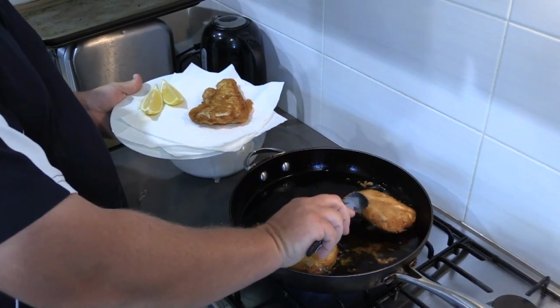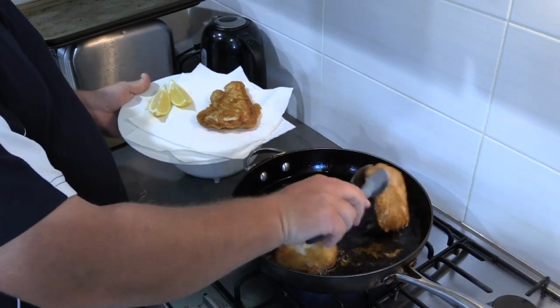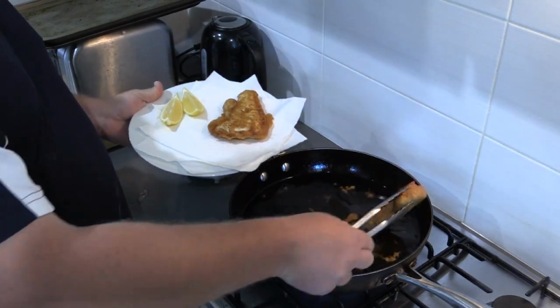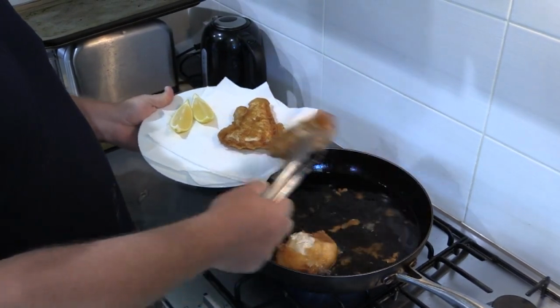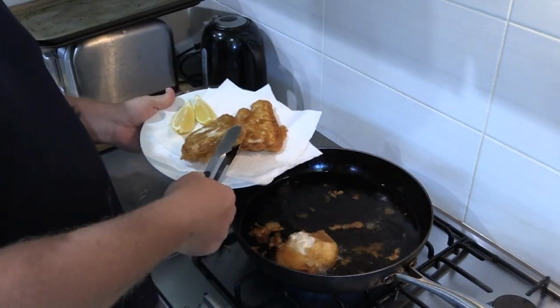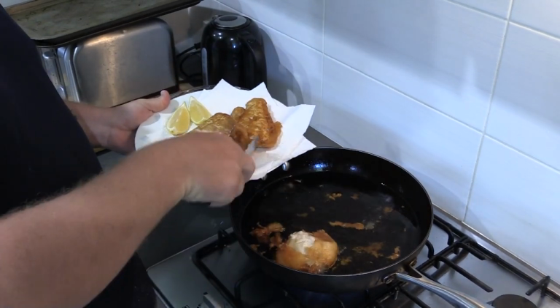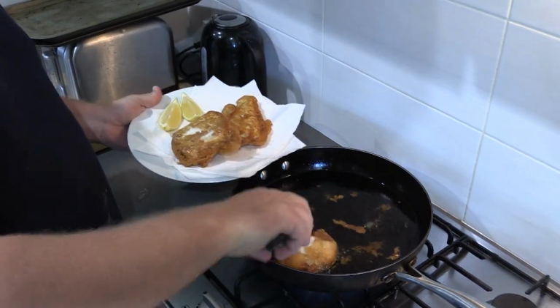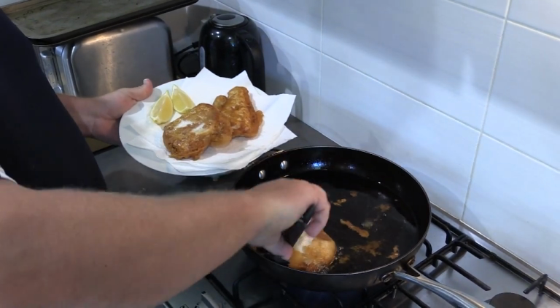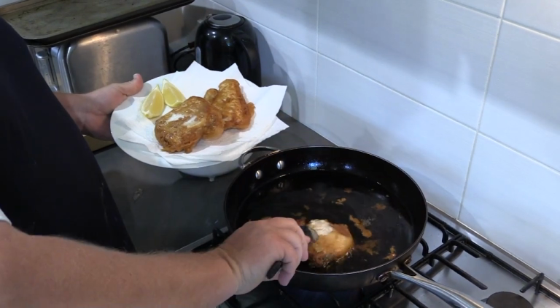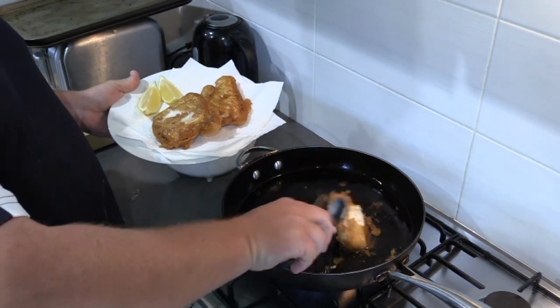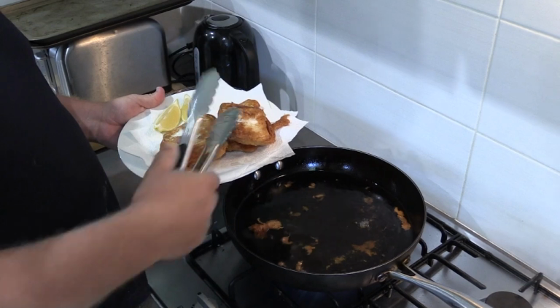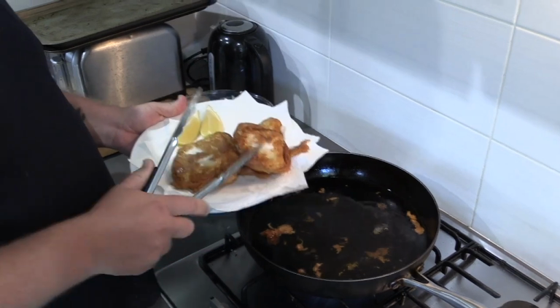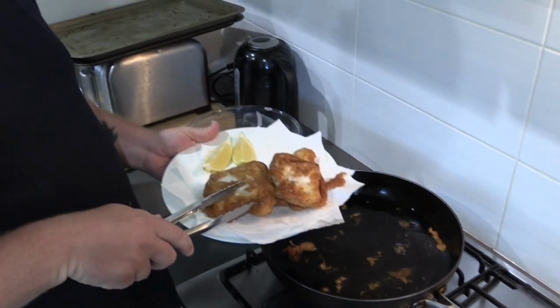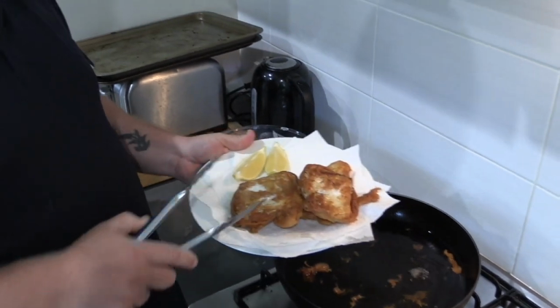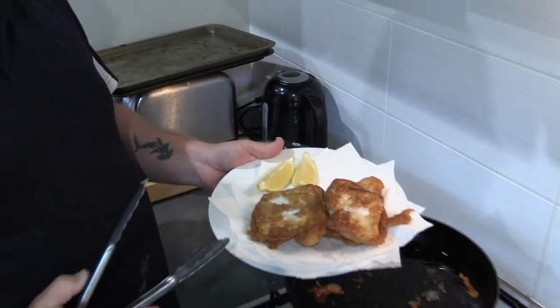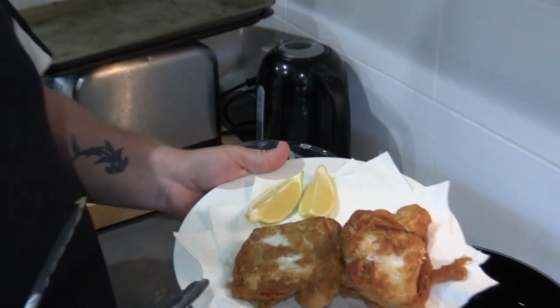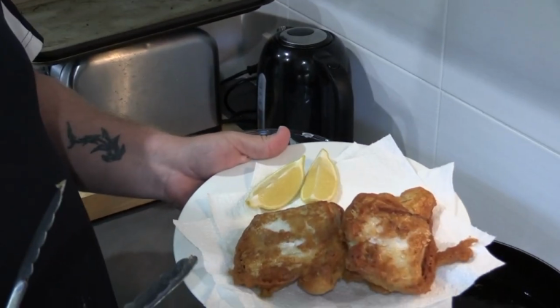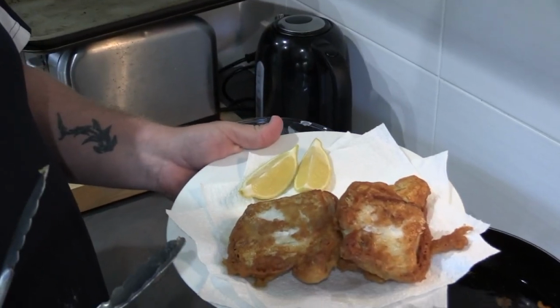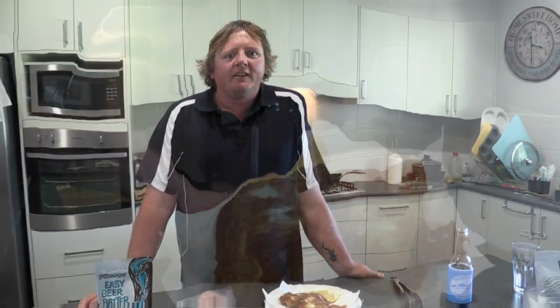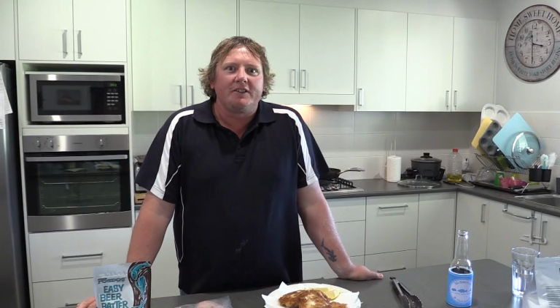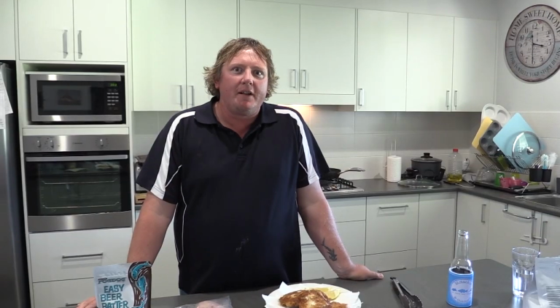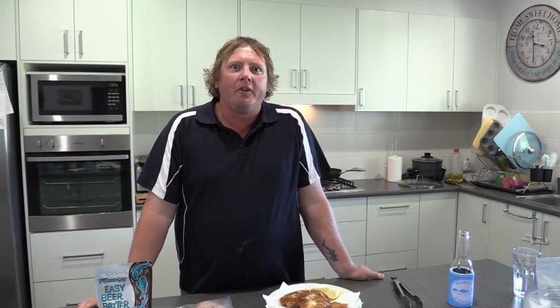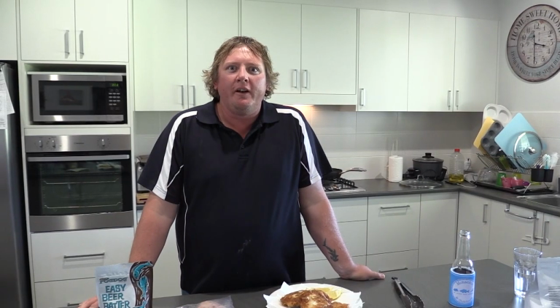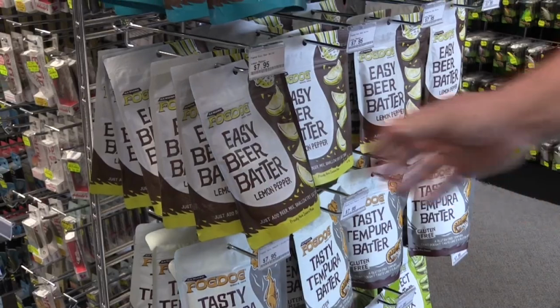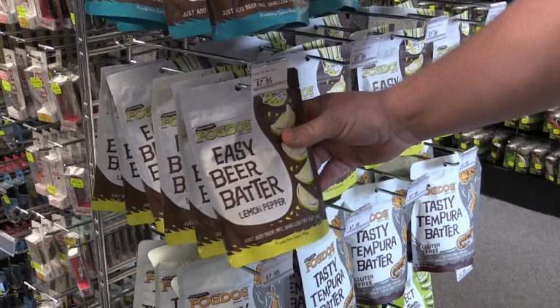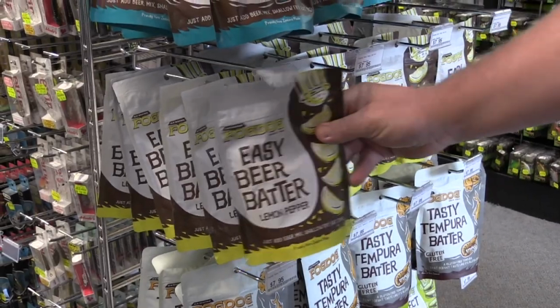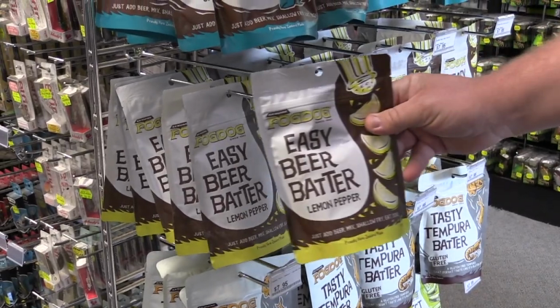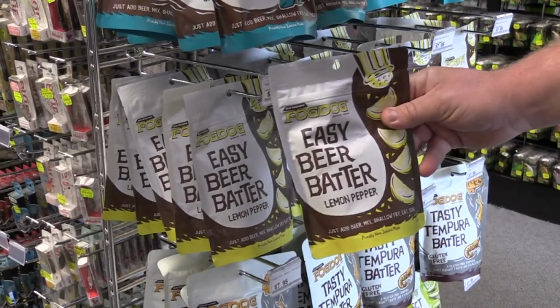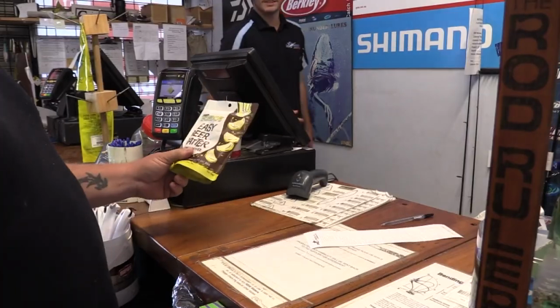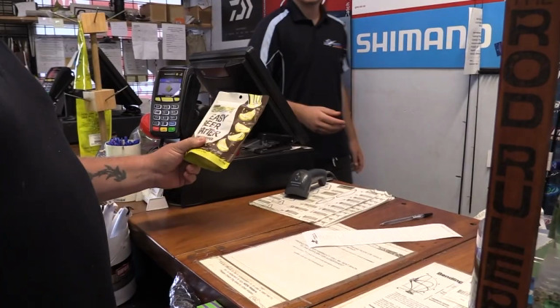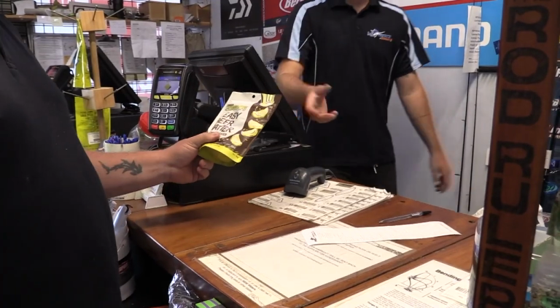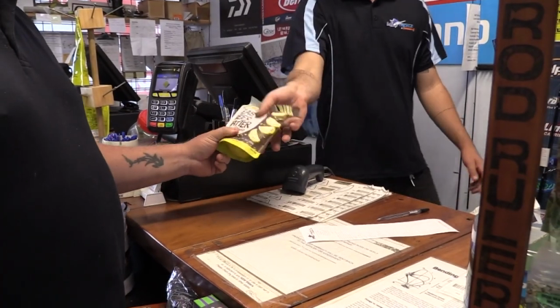Put them on some paper towel and let them drain a little bit of the oil. A bit of lemon to finish off with and there we go. Next time you place an order online or purchase over the counter, why not chuck in a packet of Gold Gold to try.